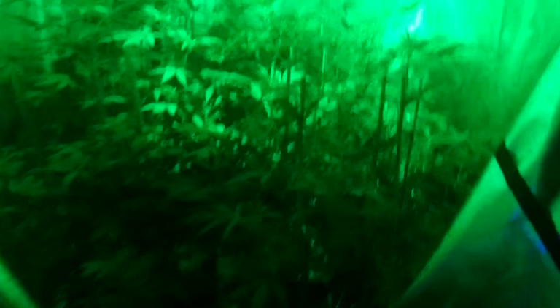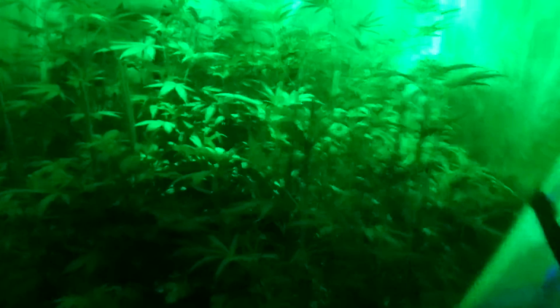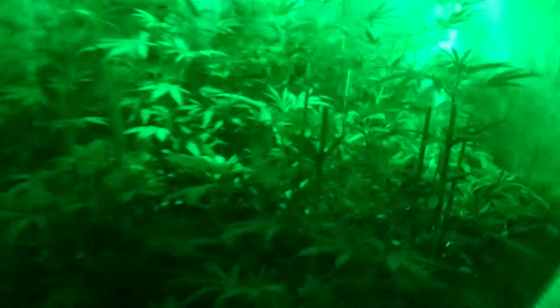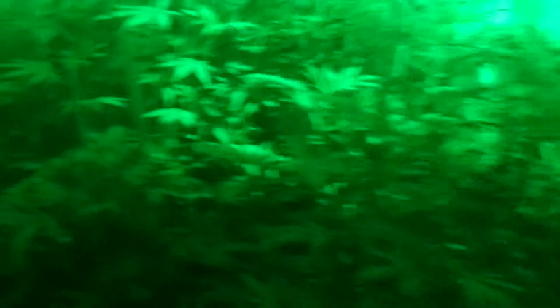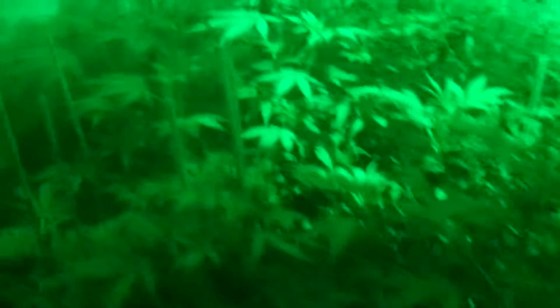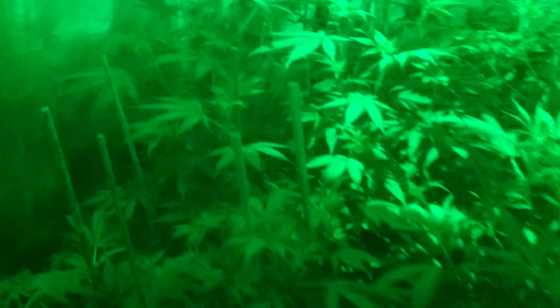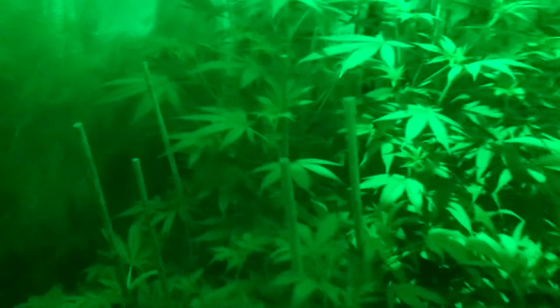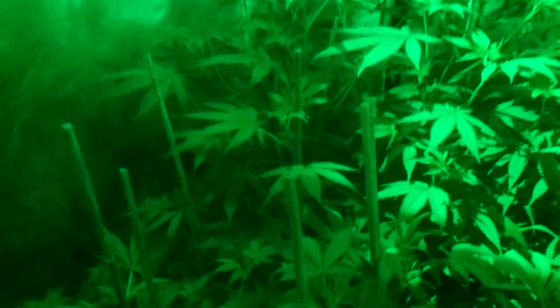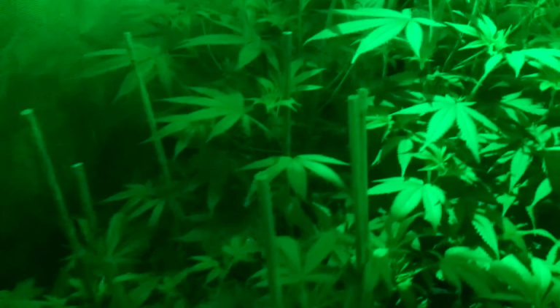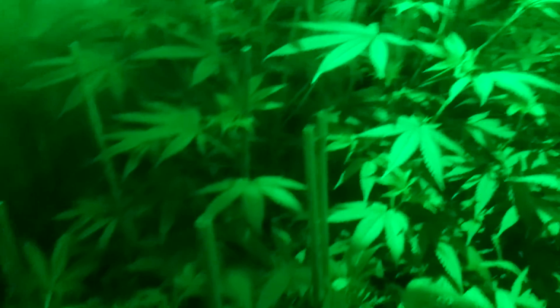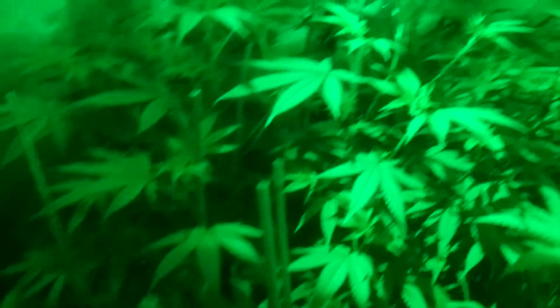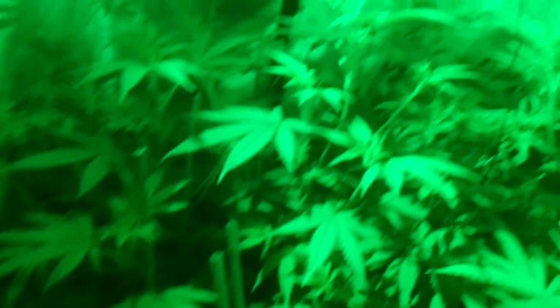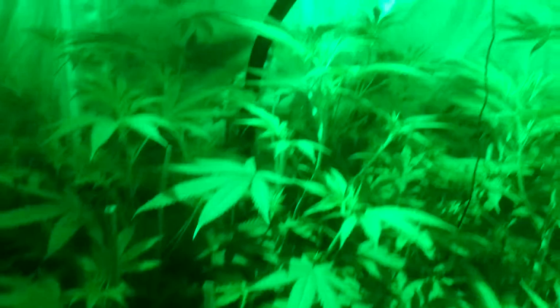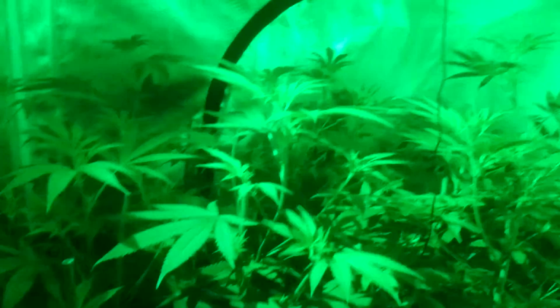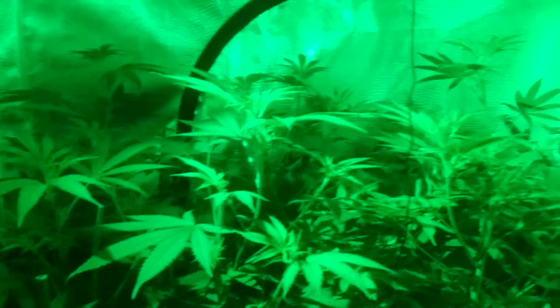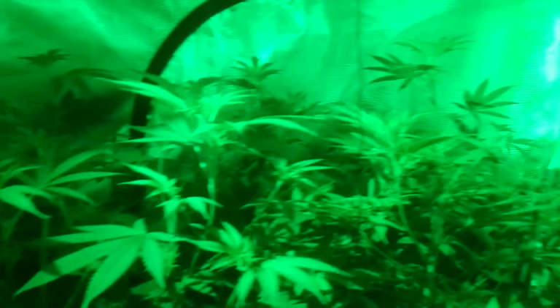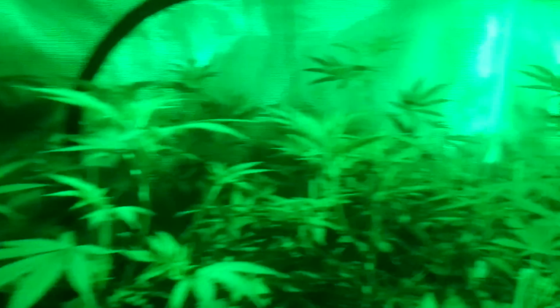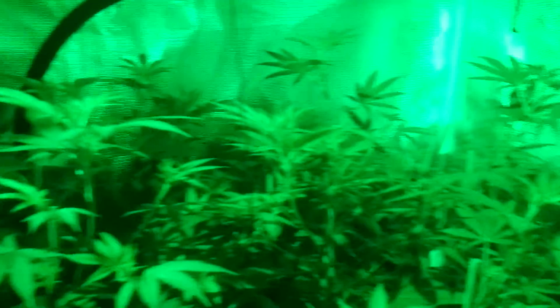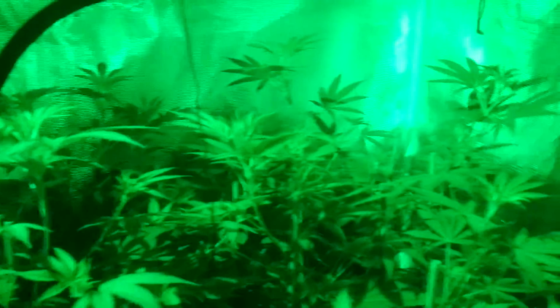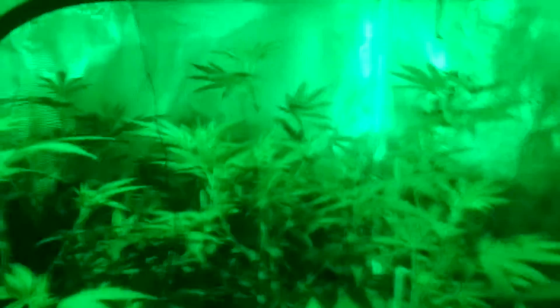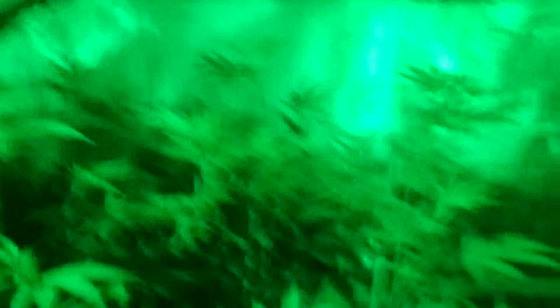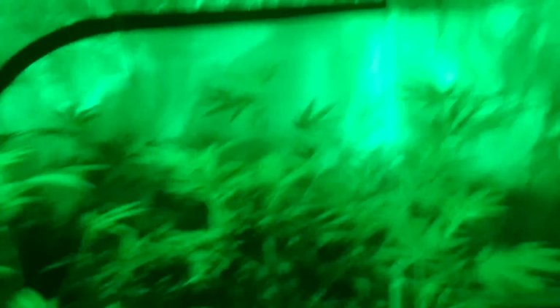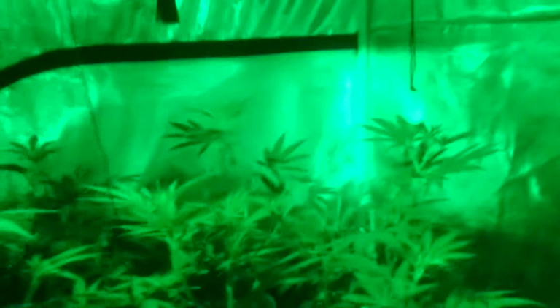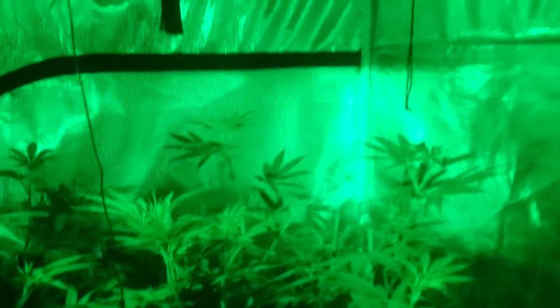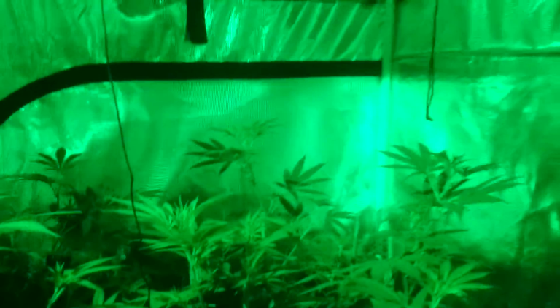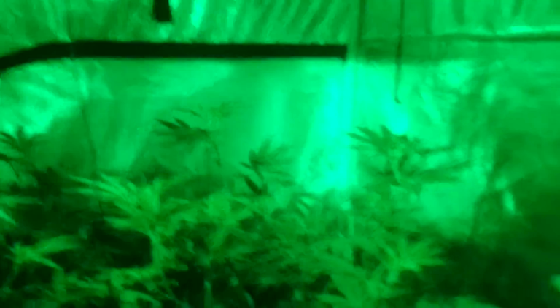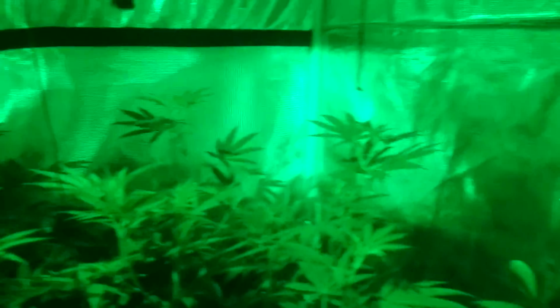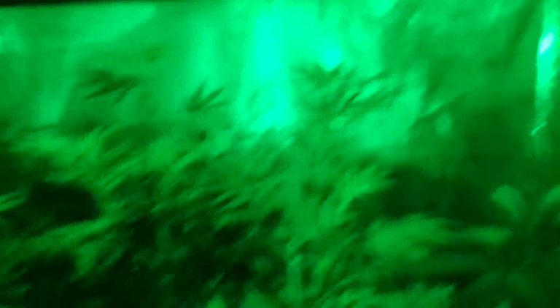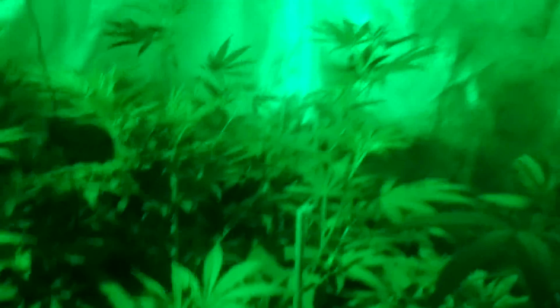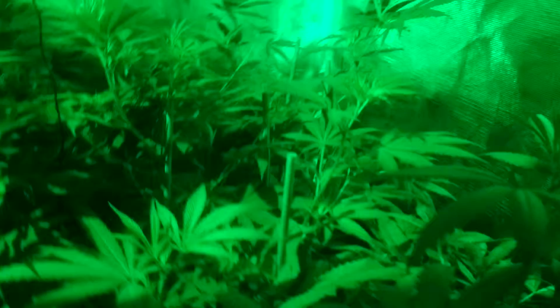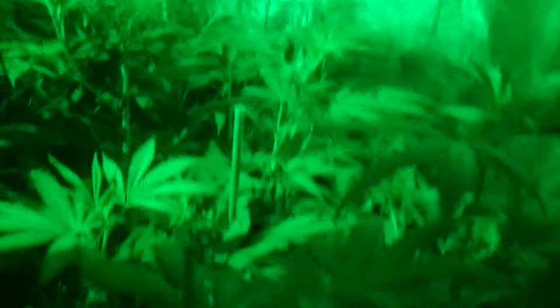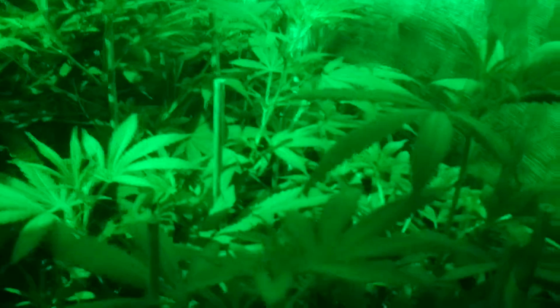Quick video. This light's off just before lights on. I am 20 minutes till lights on, so the green light's on.